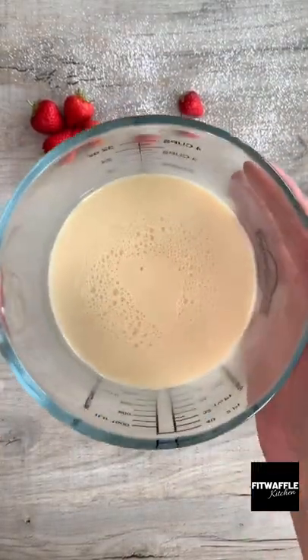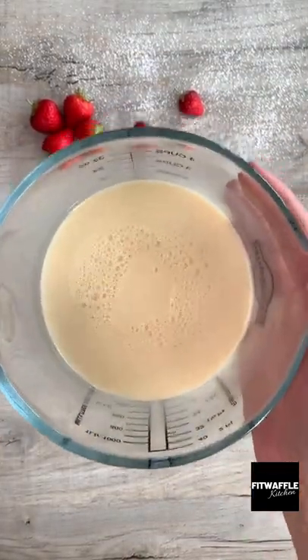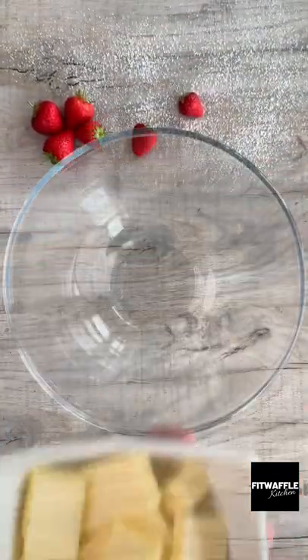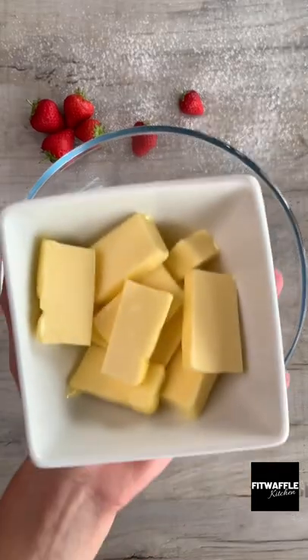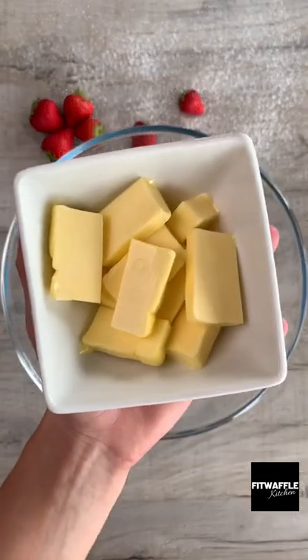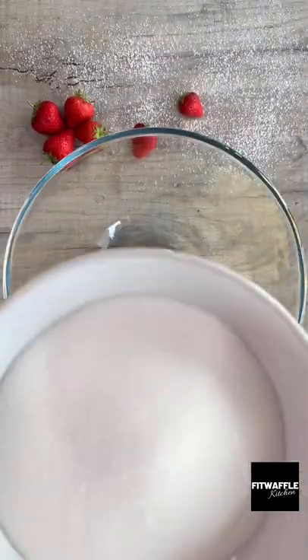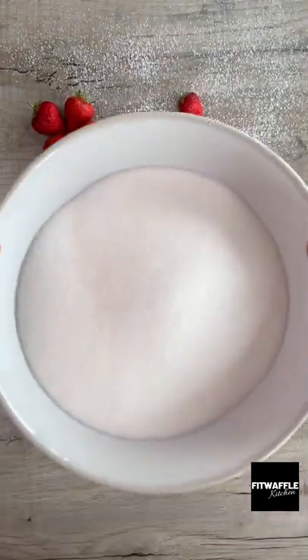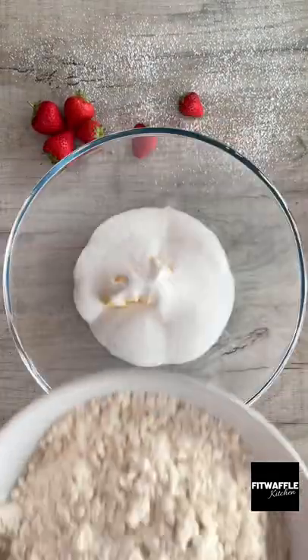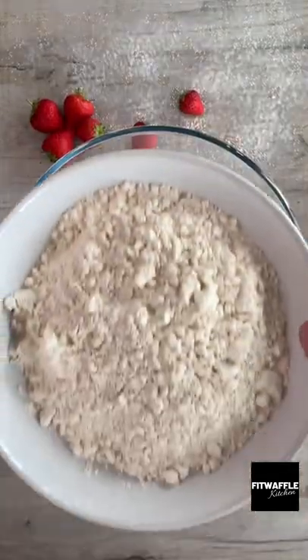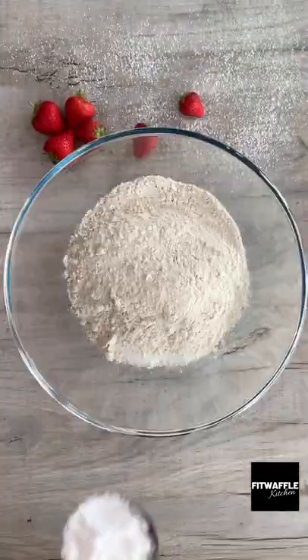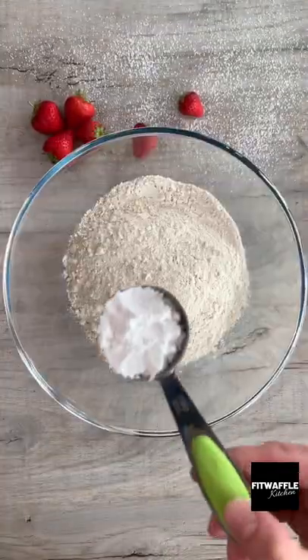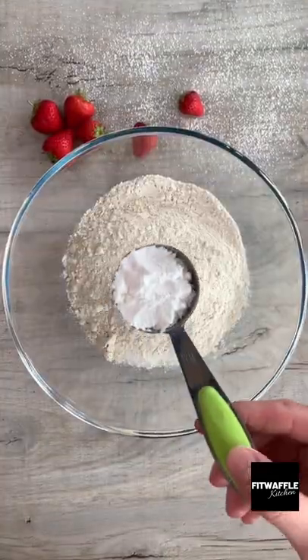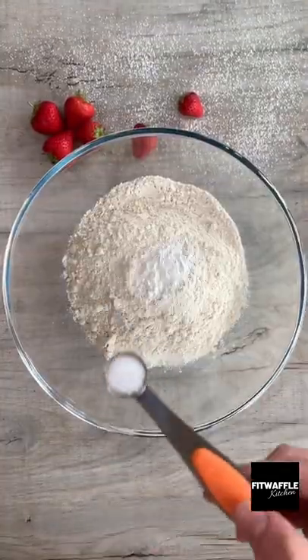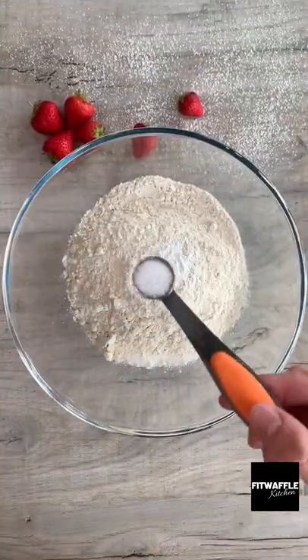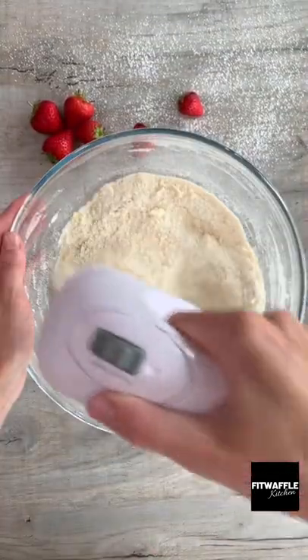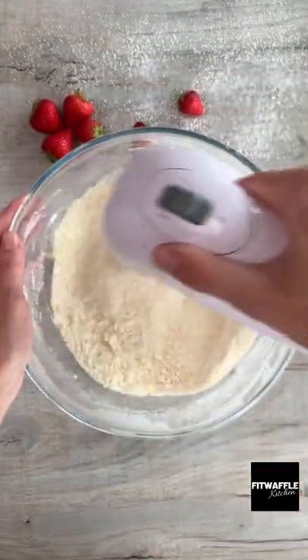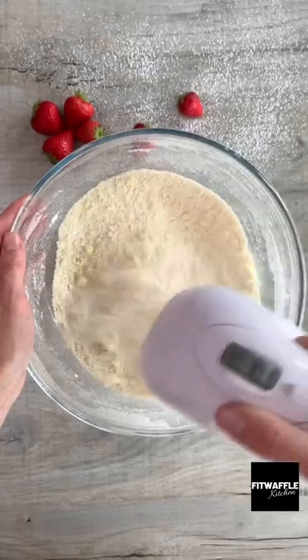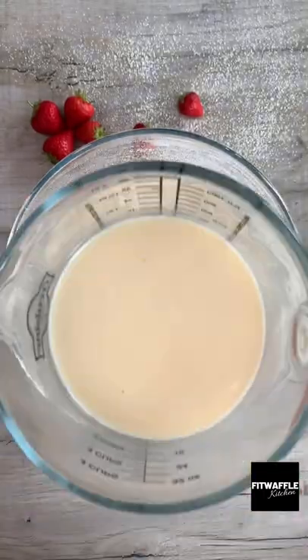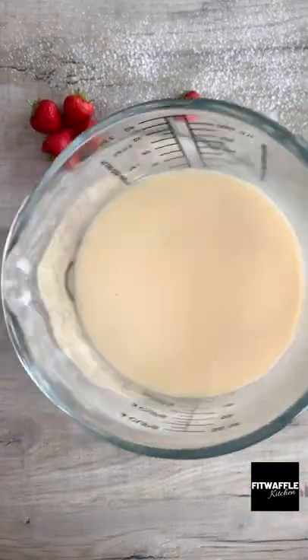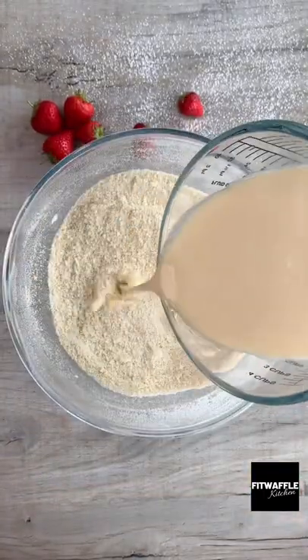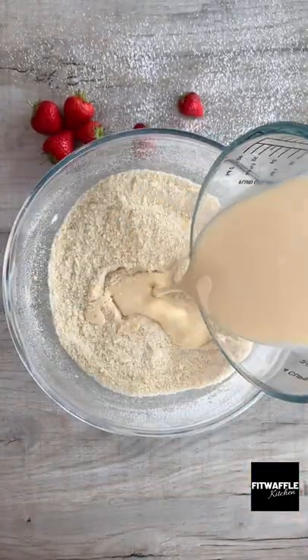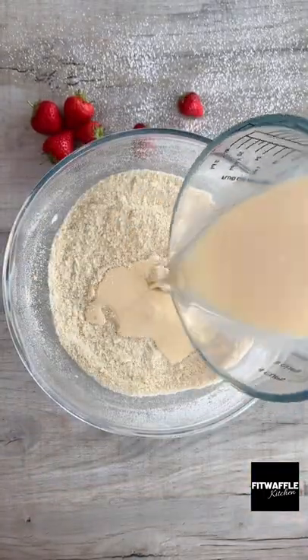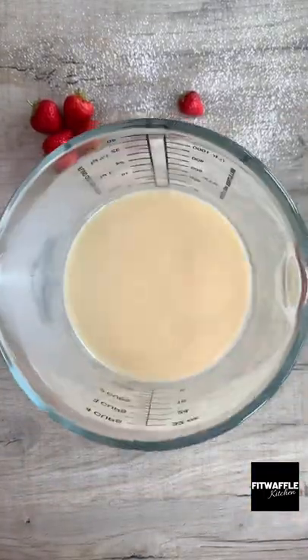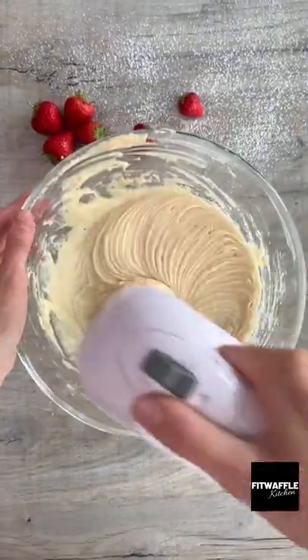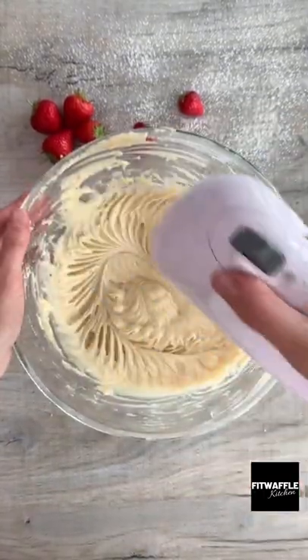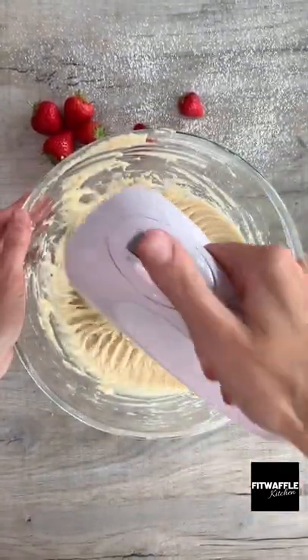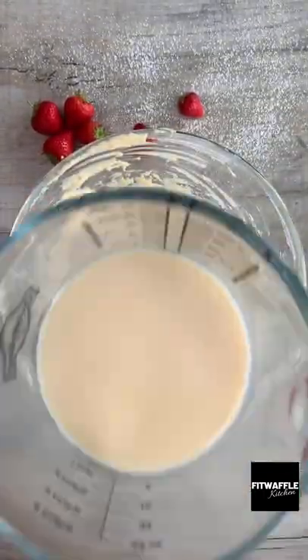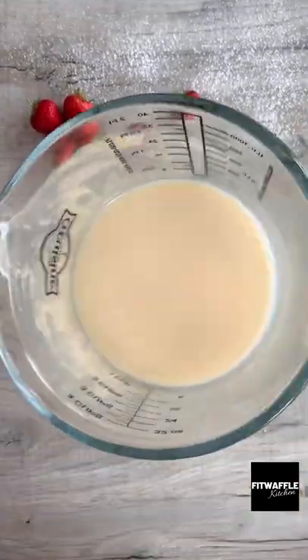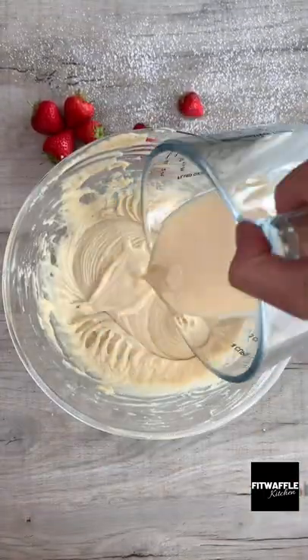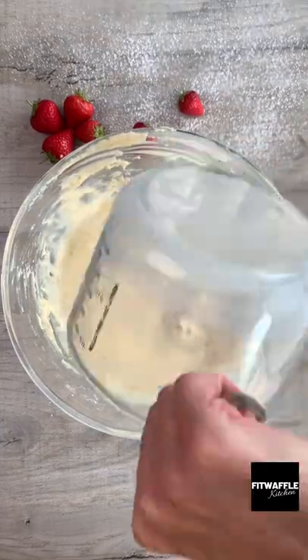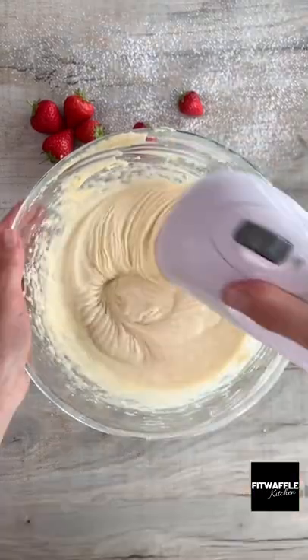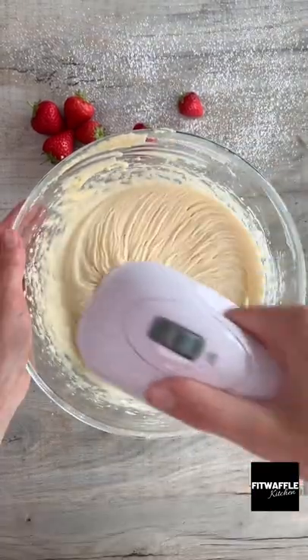In a separate bowl add butter, caster sugar, plain flour, baking powder and salt and whisk these all together. Pour in half the milk mixture and whisk this in. Then add the rest of the milk and whisk until fully combined.